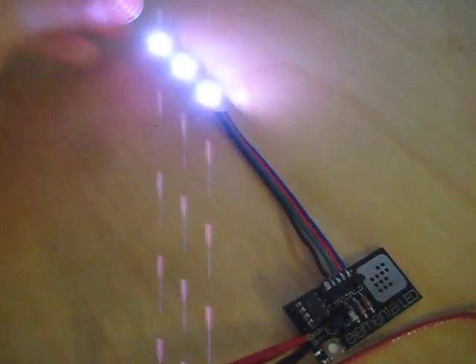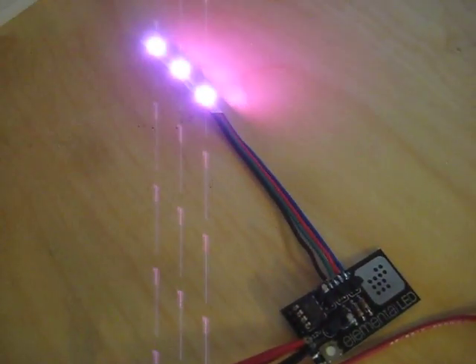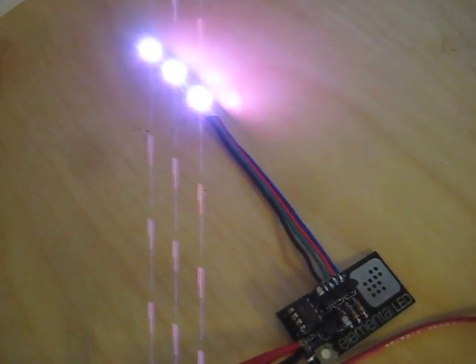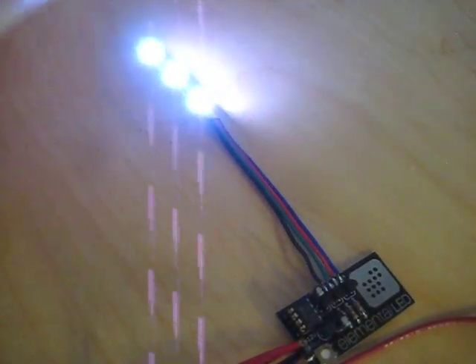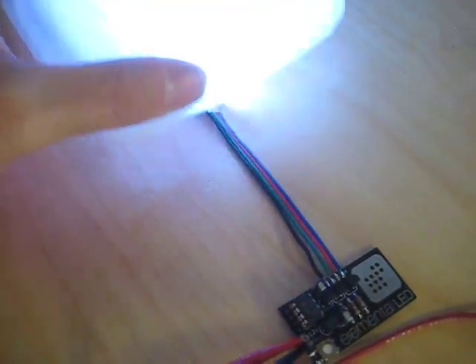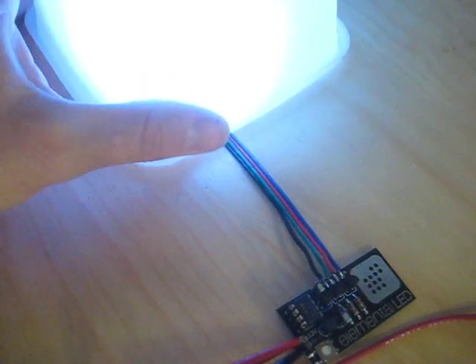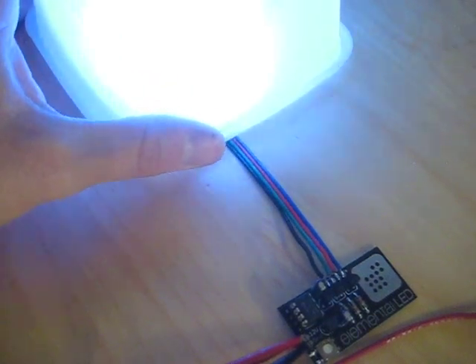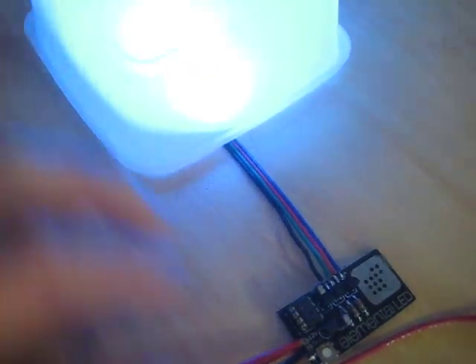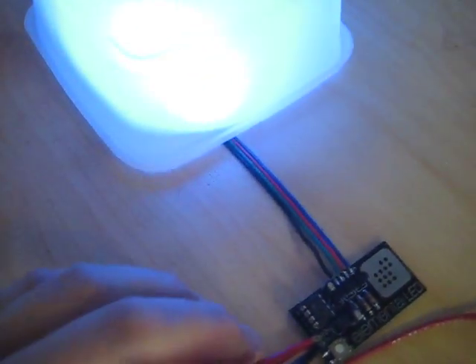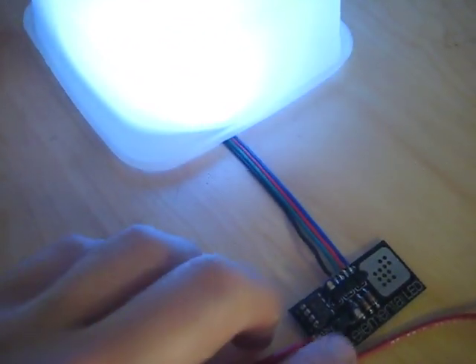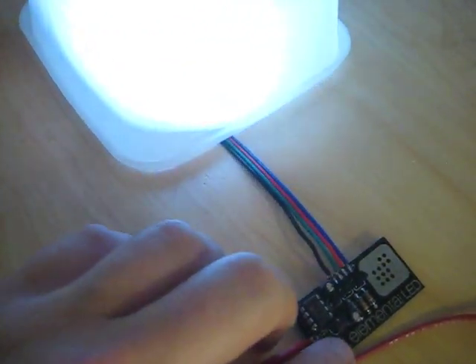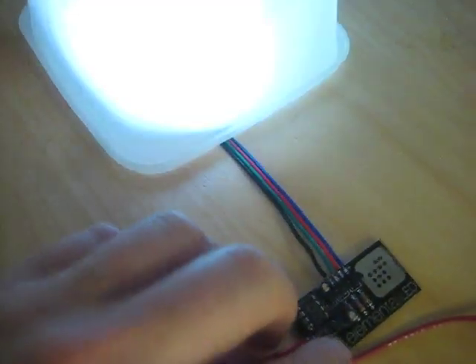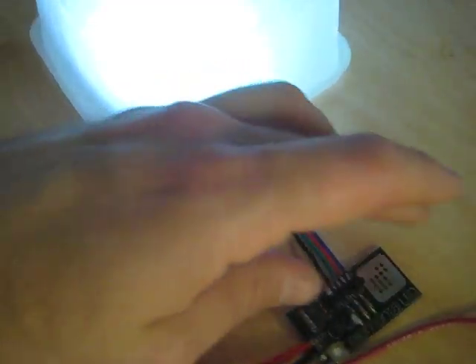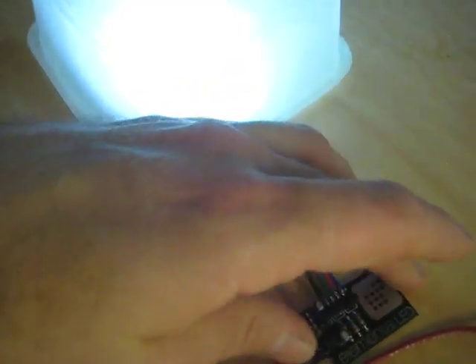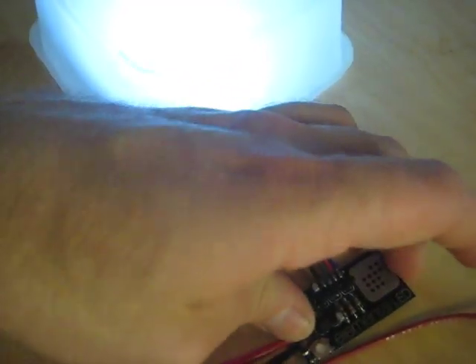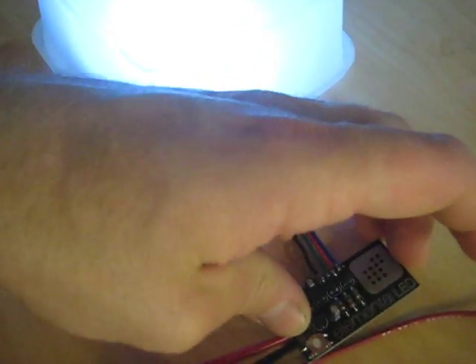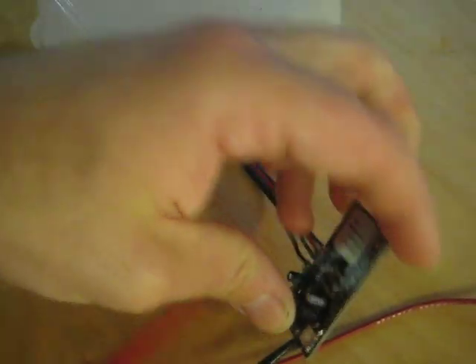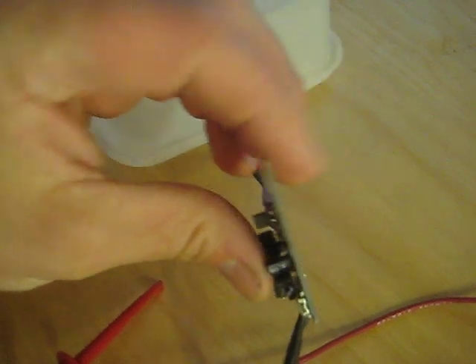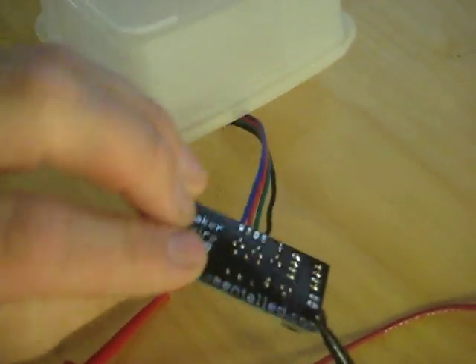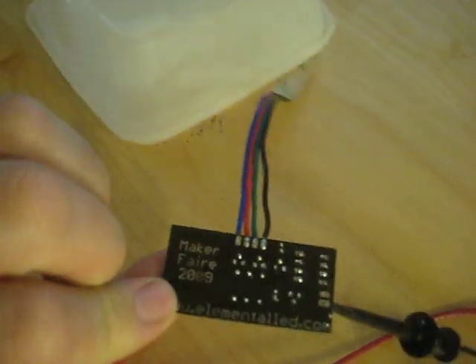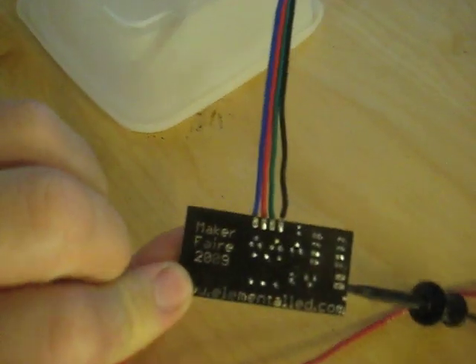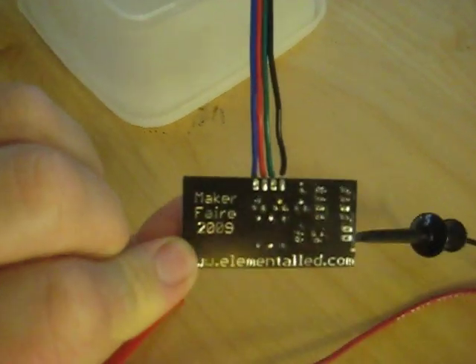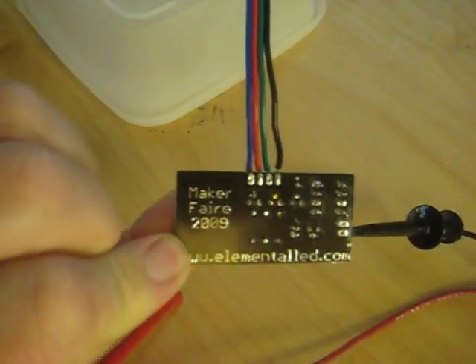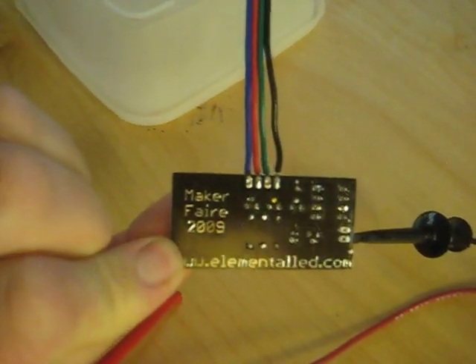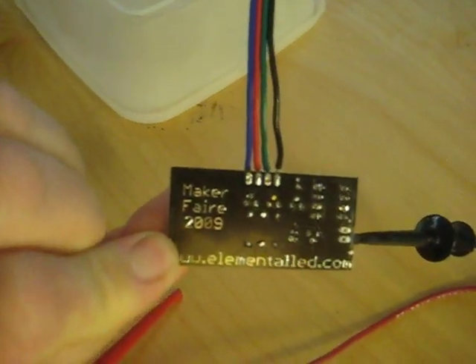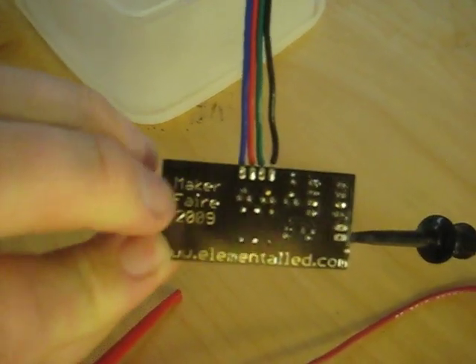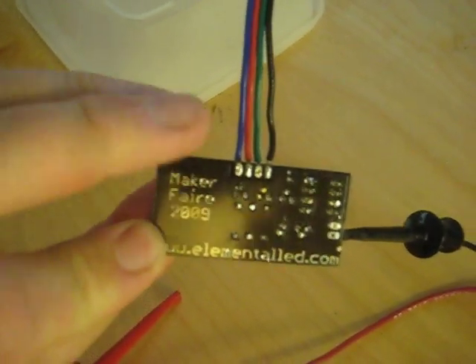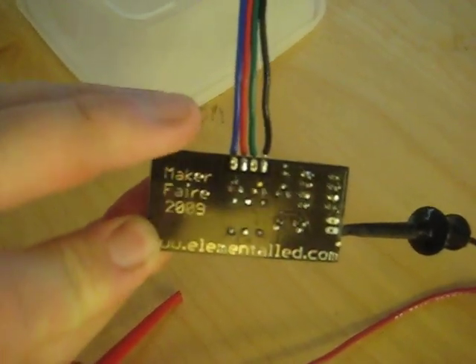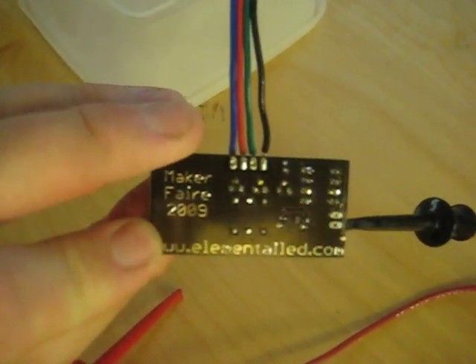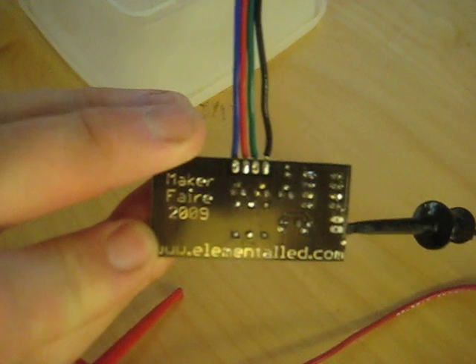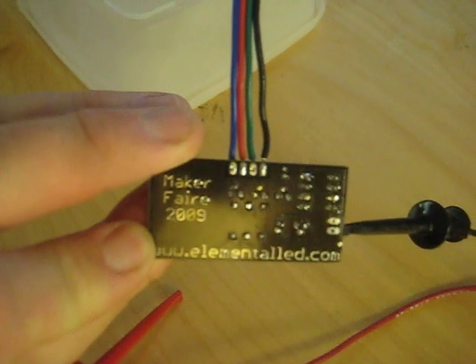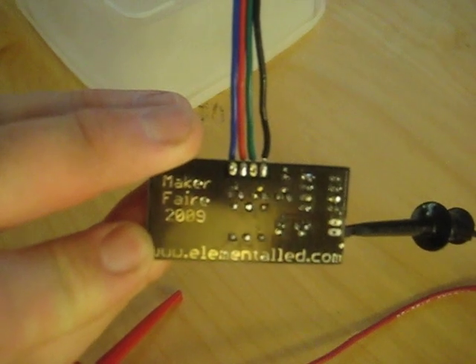So come and see us at Maker Faire and take one home. Let me show you the back of this quickly. It's www.elementaled.com.